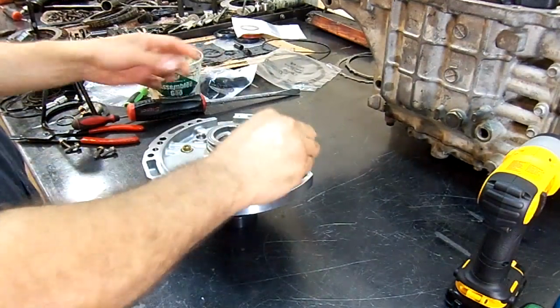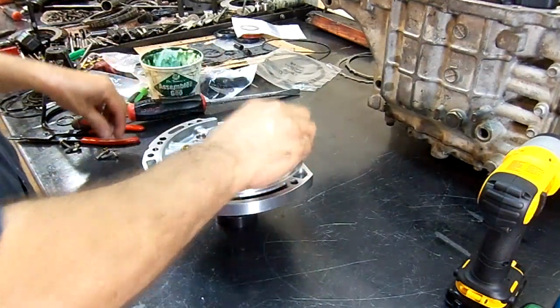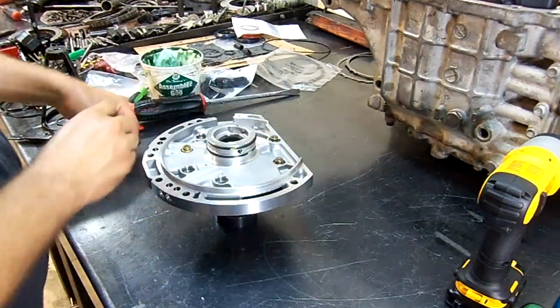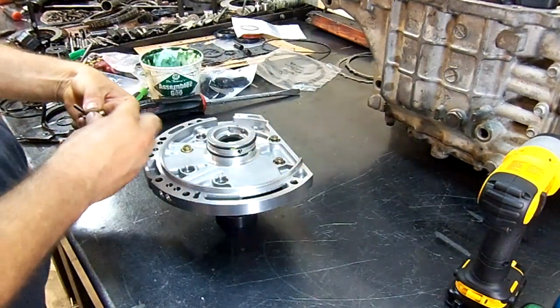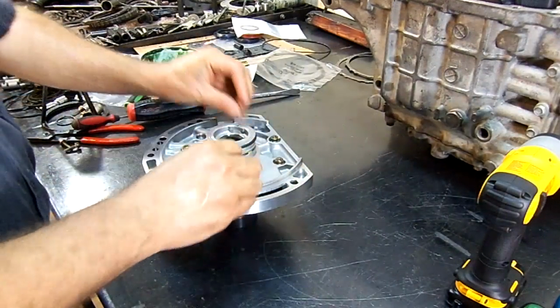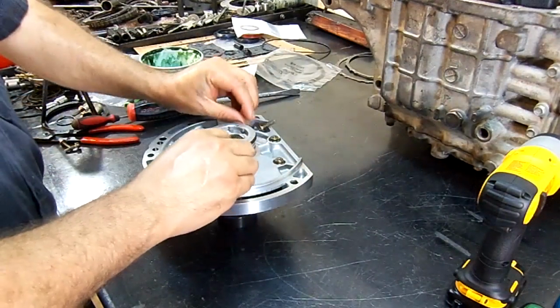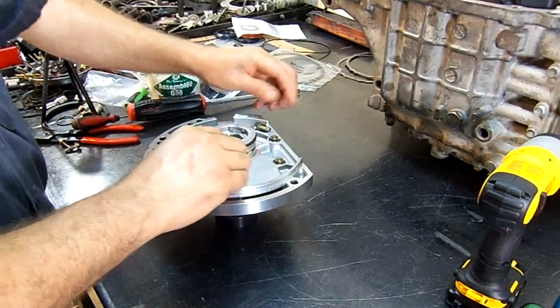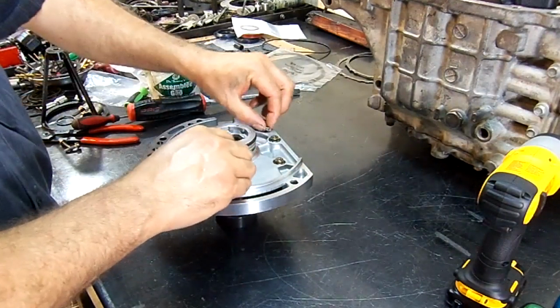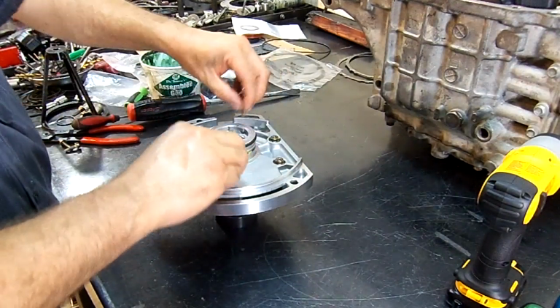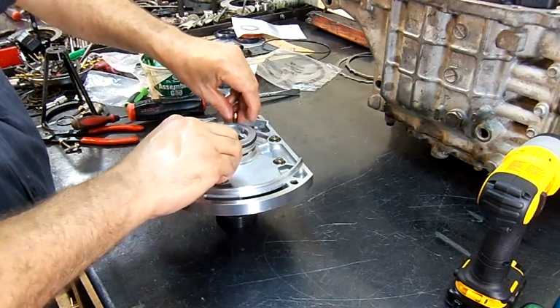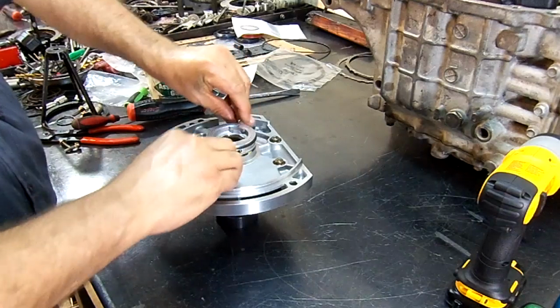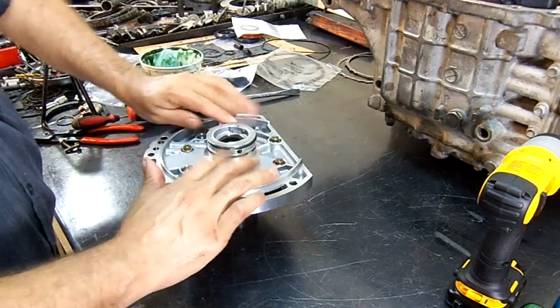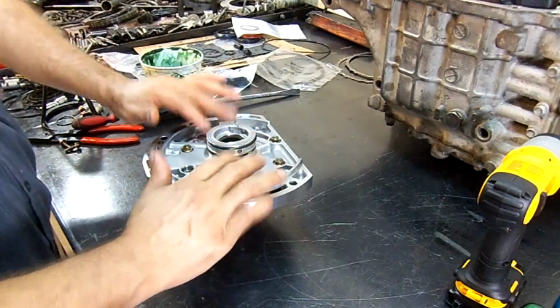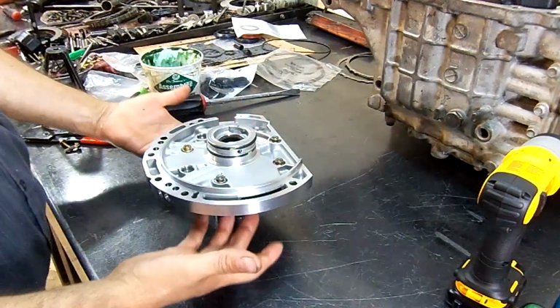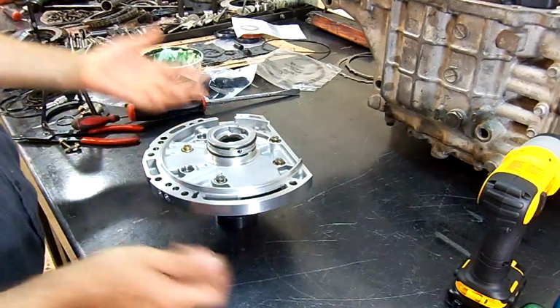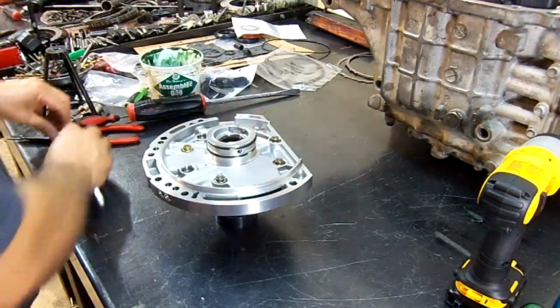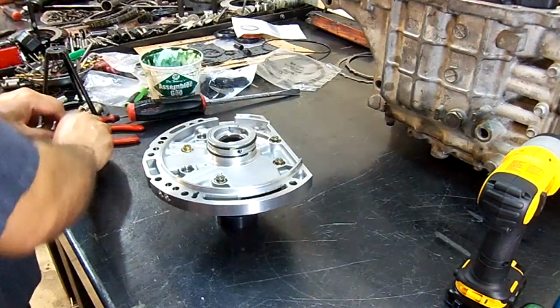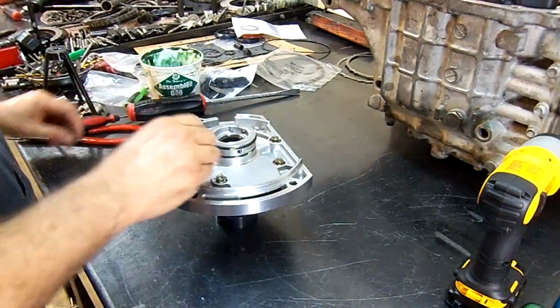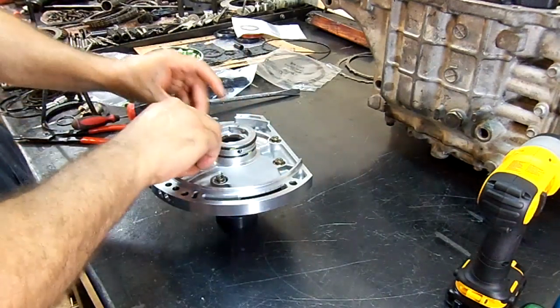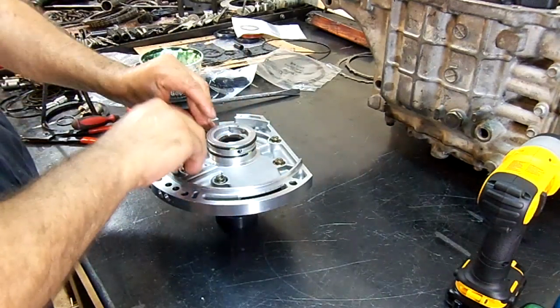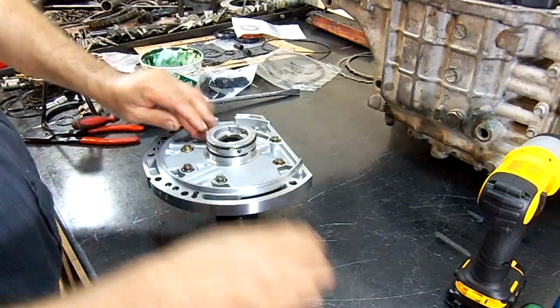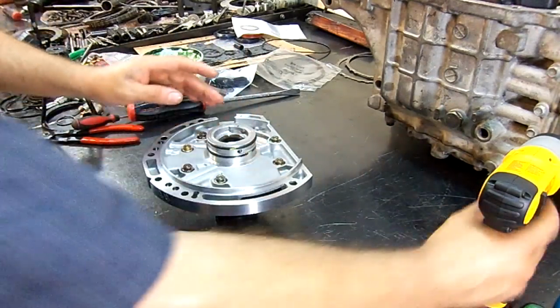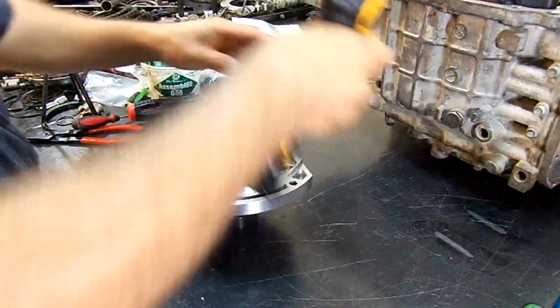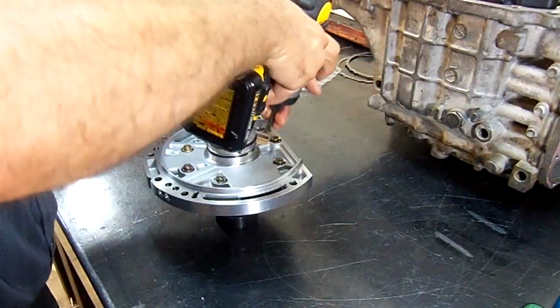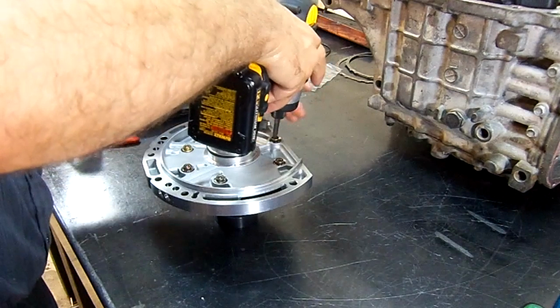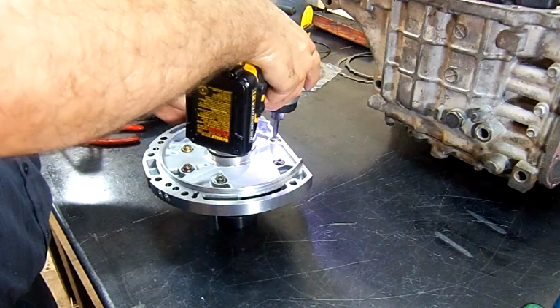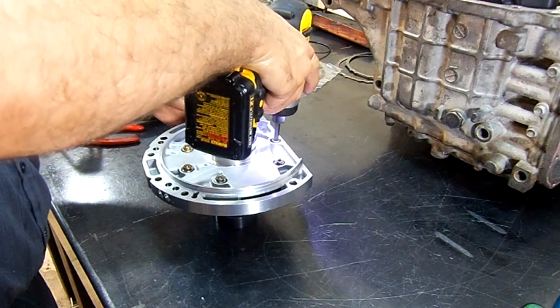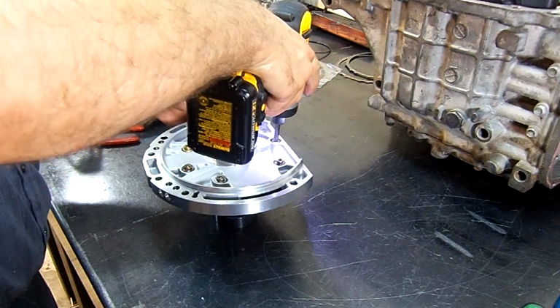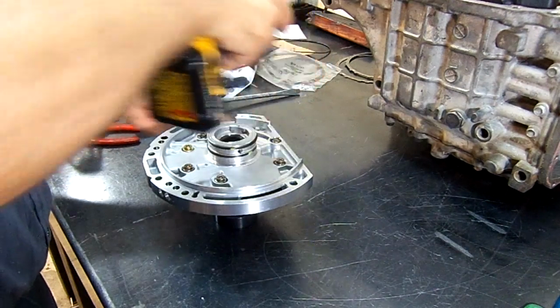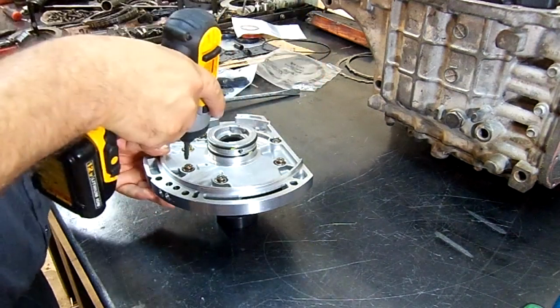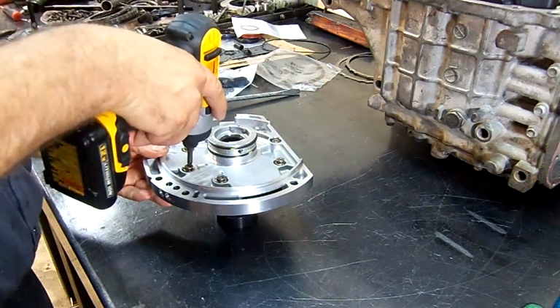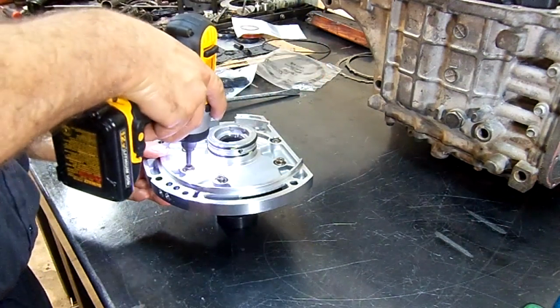The stator support is considered the pump cover, and the pump body is the one that takes the bushing and the seal. It's a Torx 30.